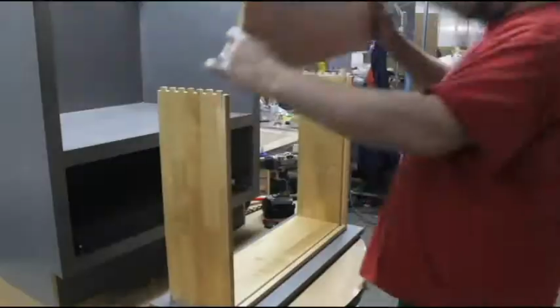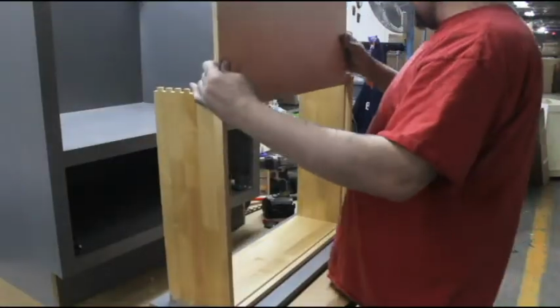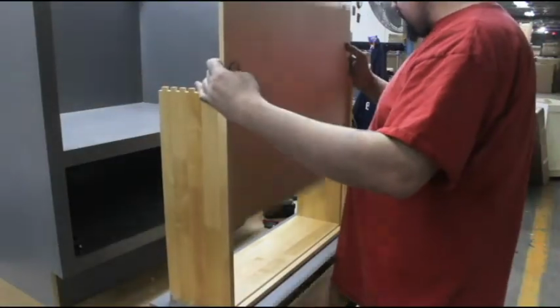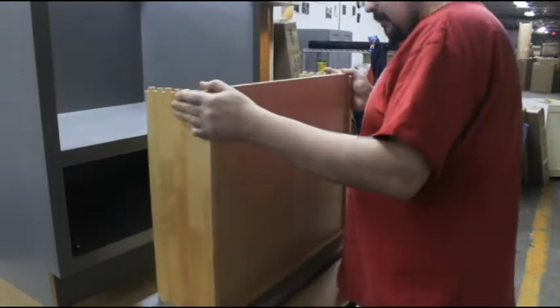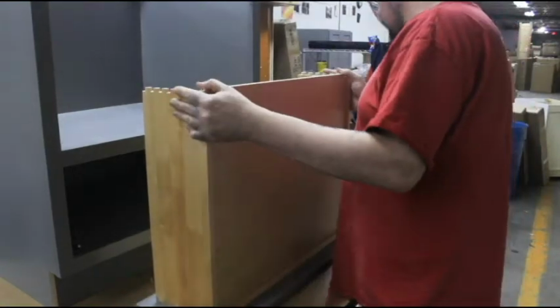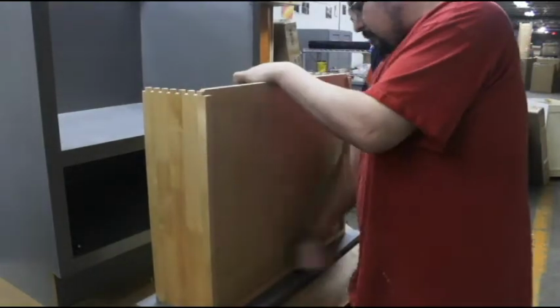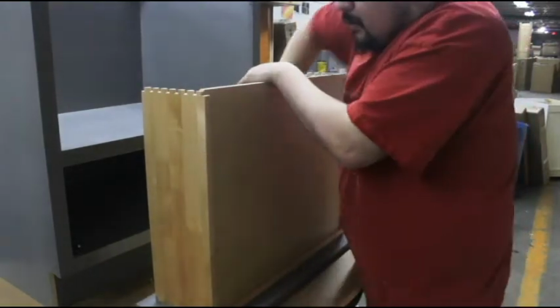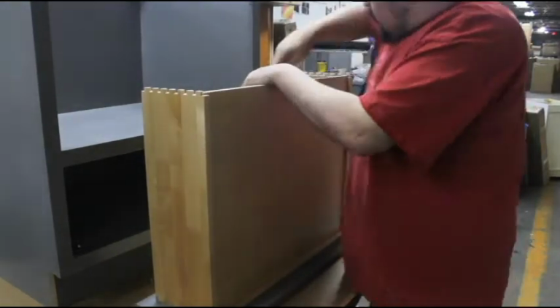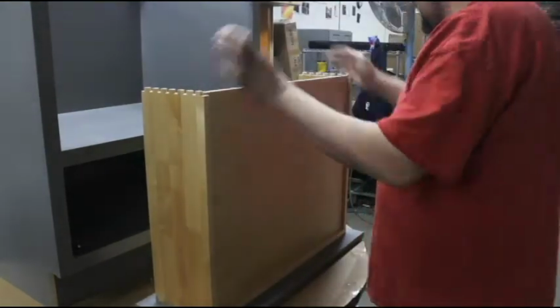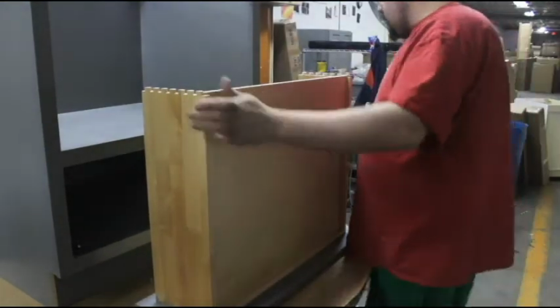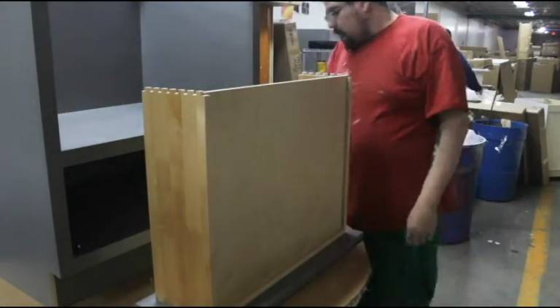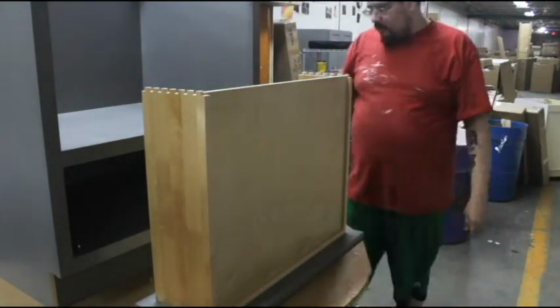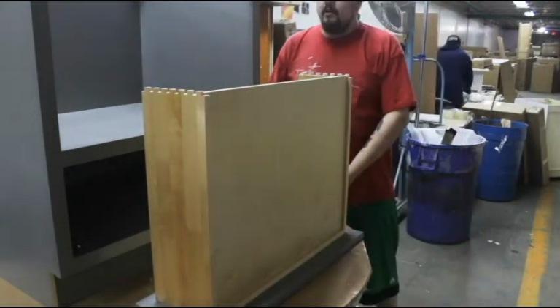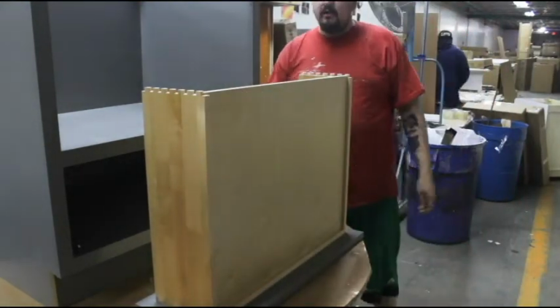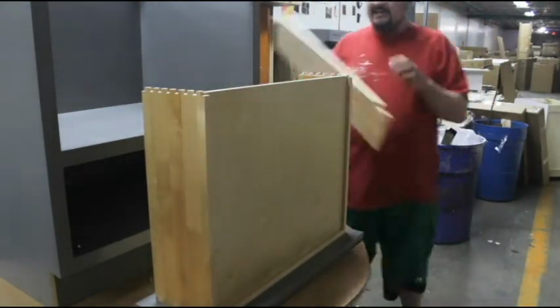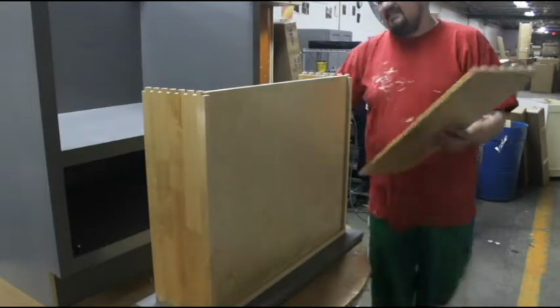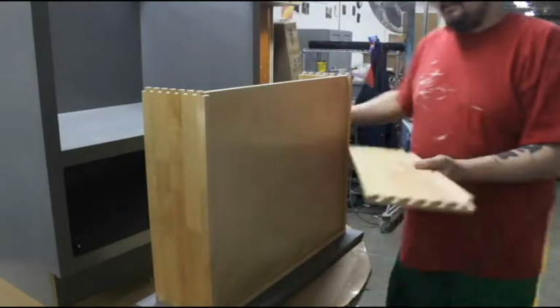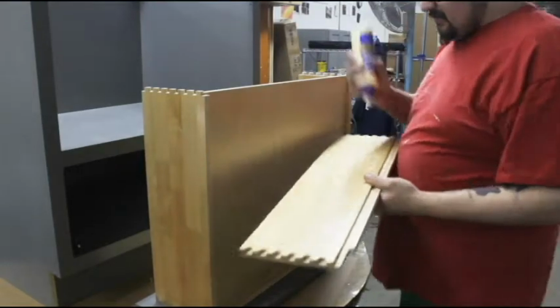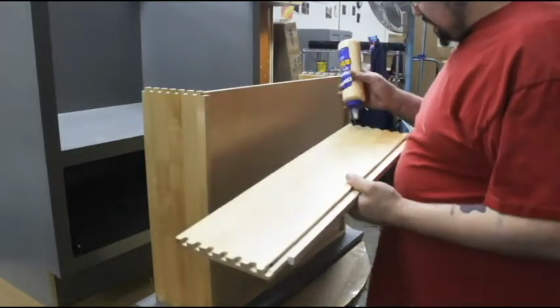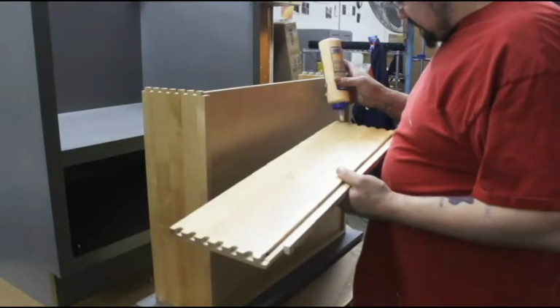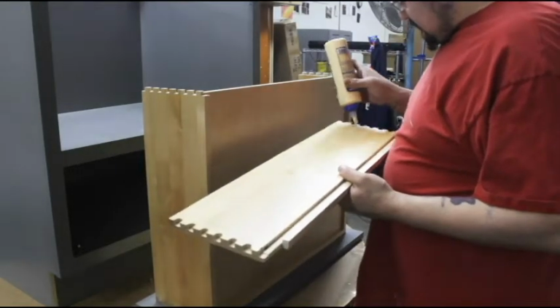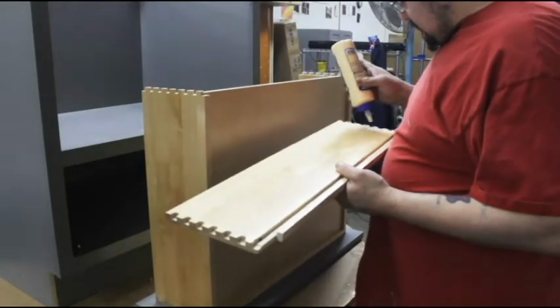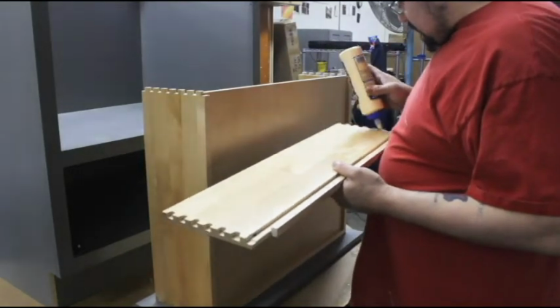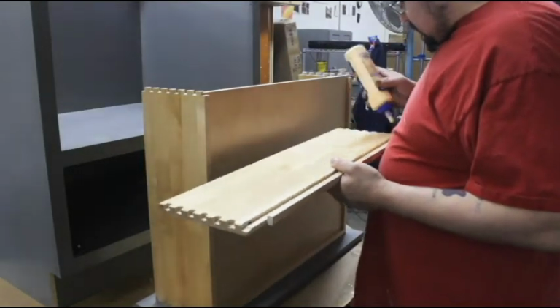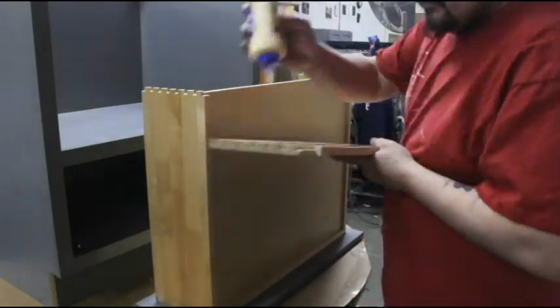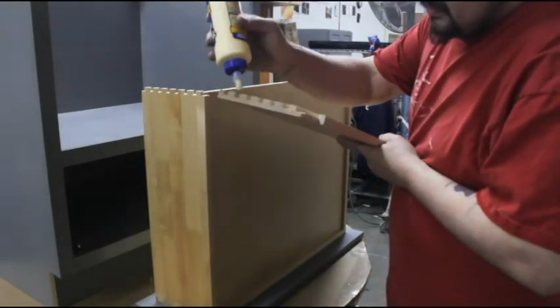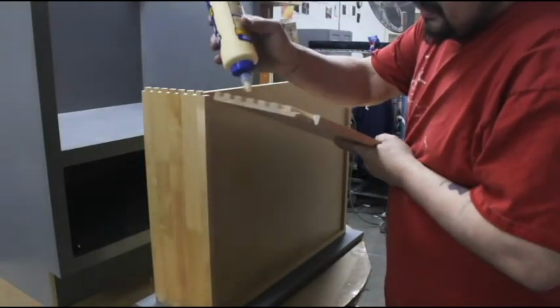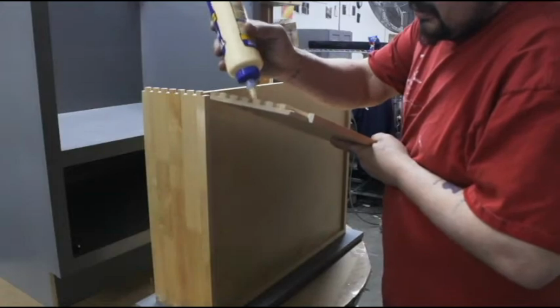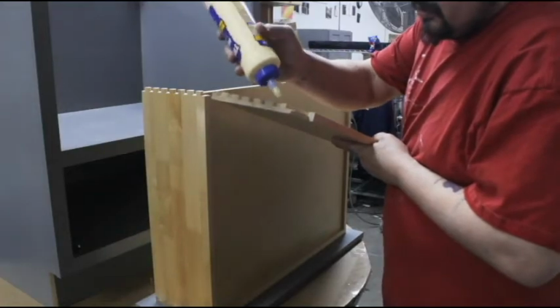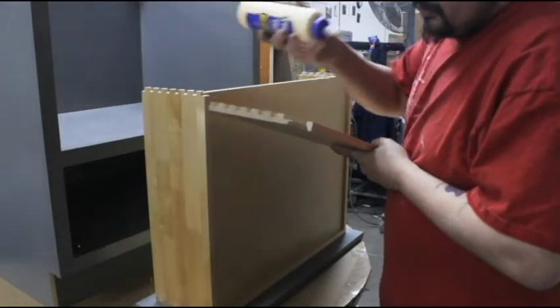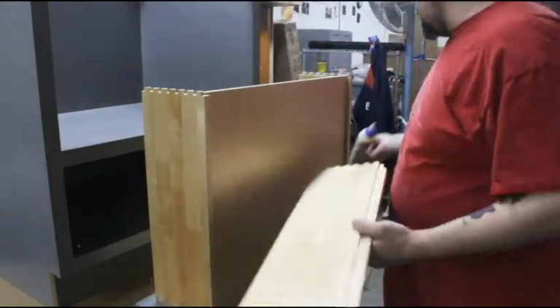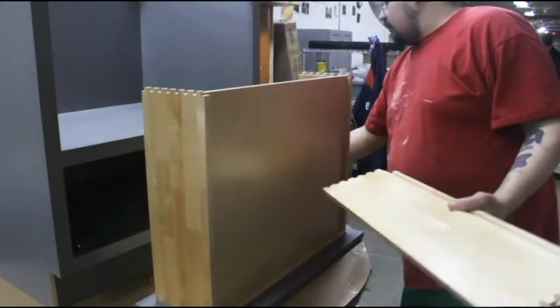Now slide the floorboard of your drawer into place using the exposed grooves on the inside of the drawer. Now place the back of the drawer in place and connect it using the dovetails. Make sure the floorboard fits into the groove on the back of the drawer and push it together.